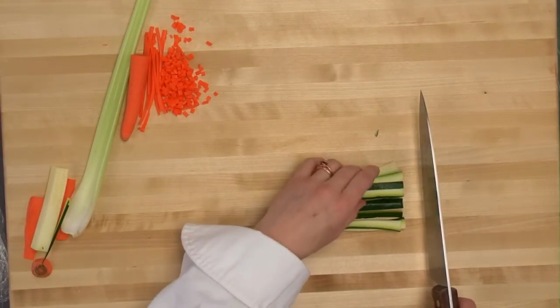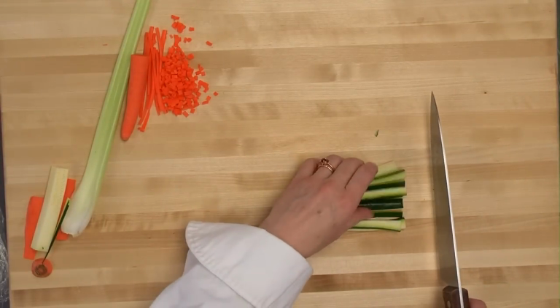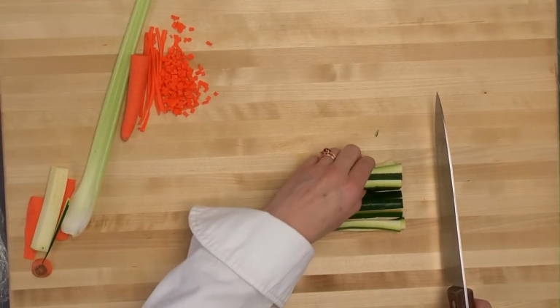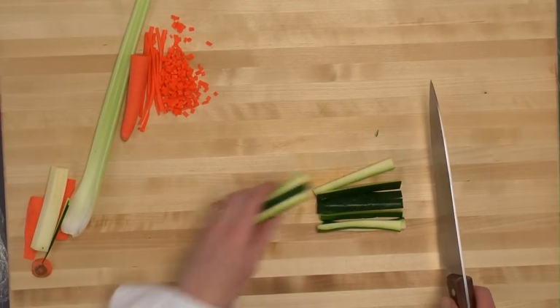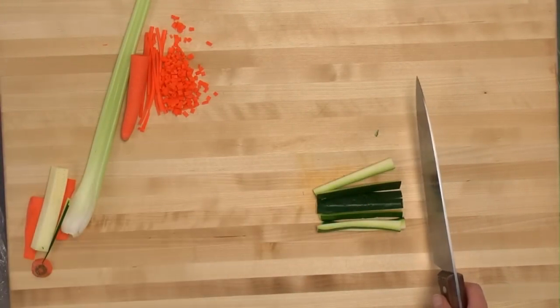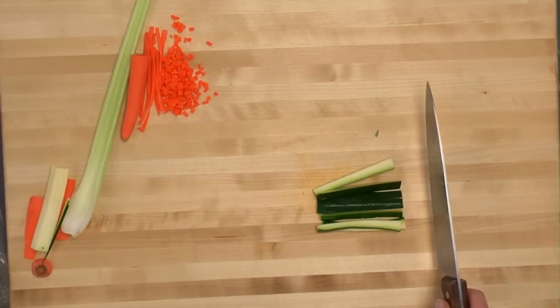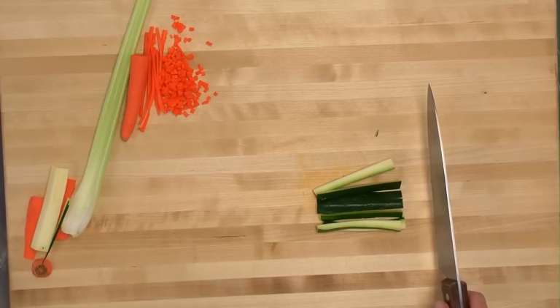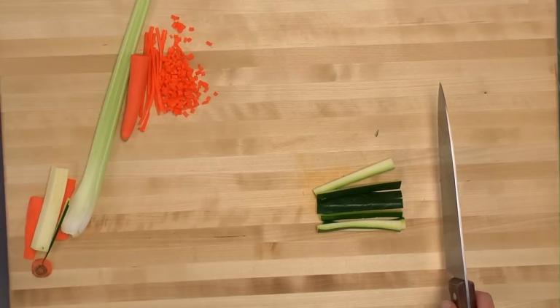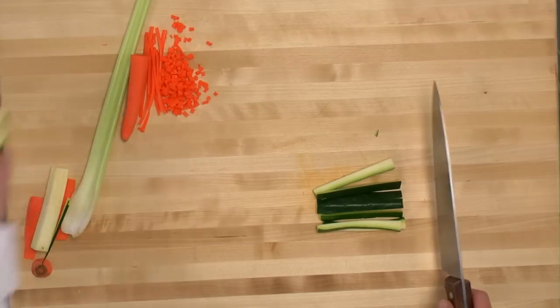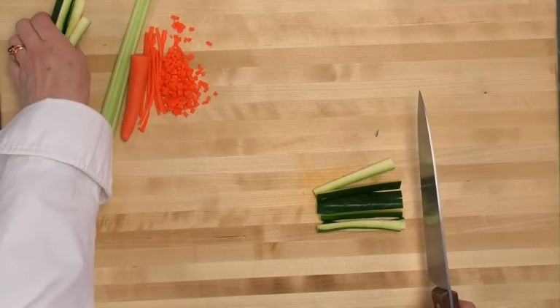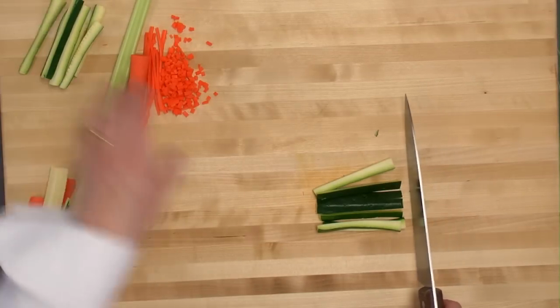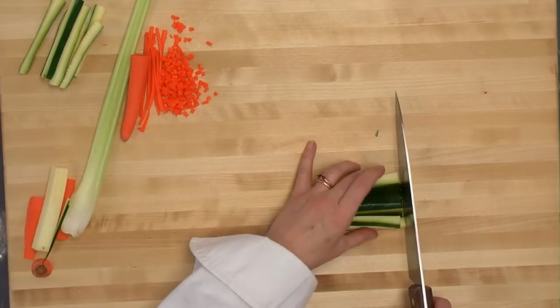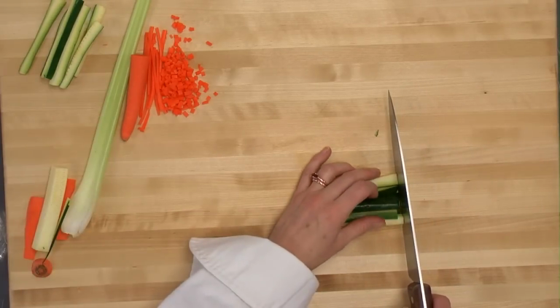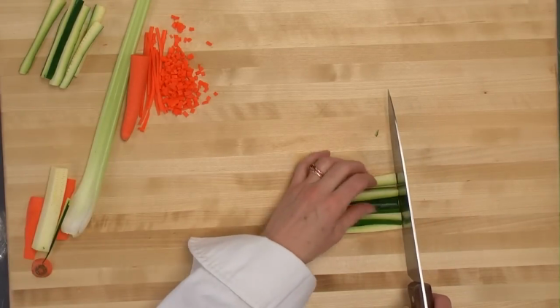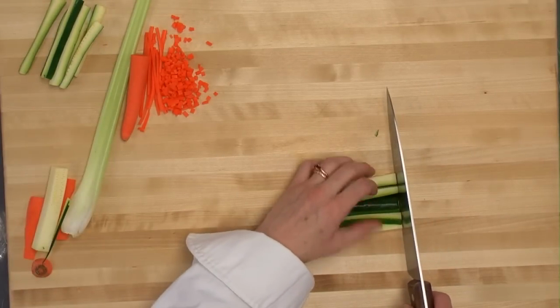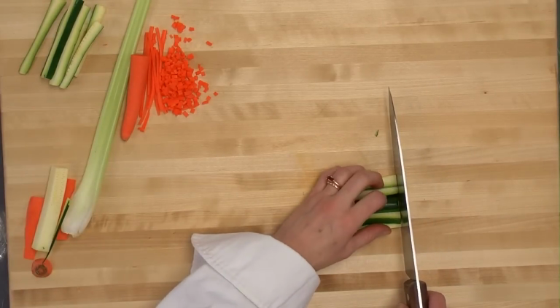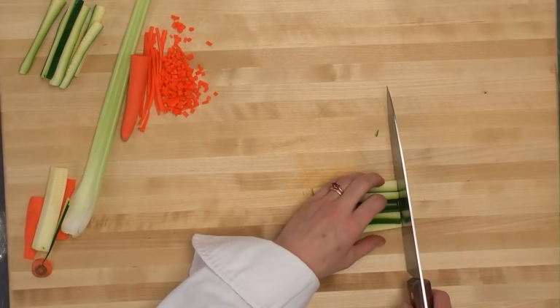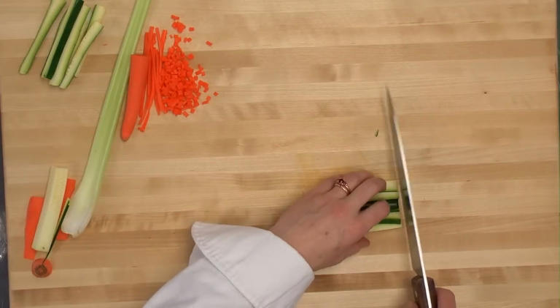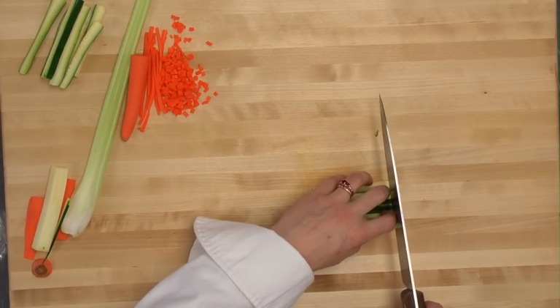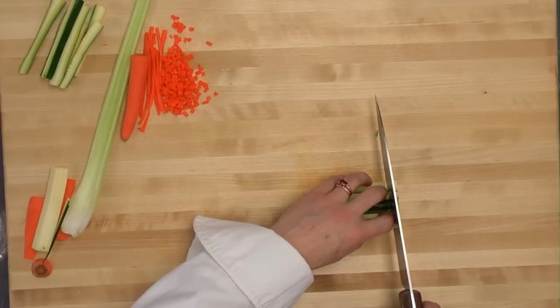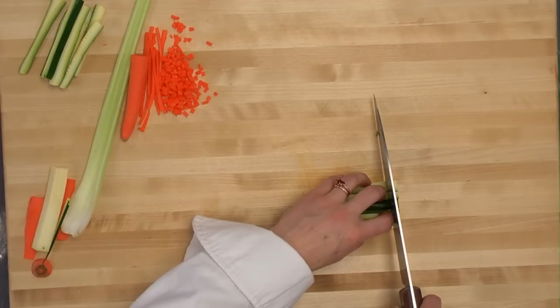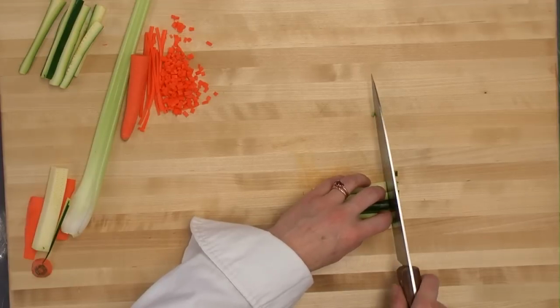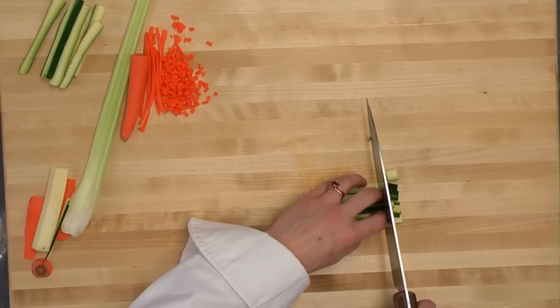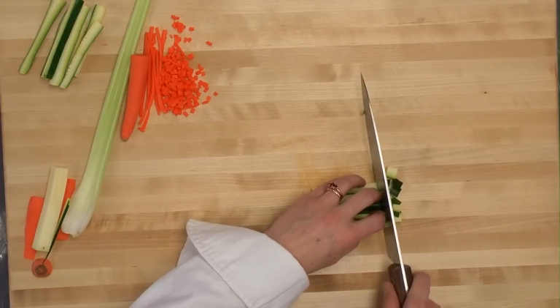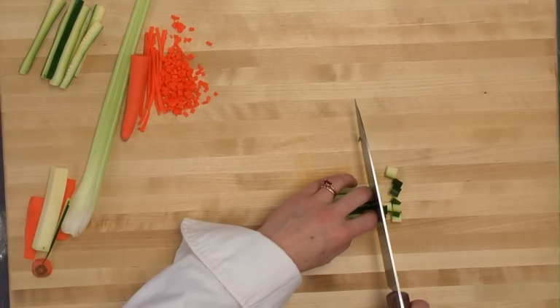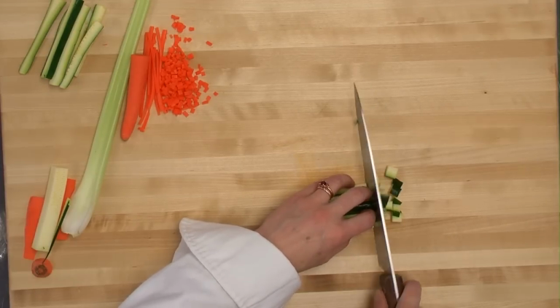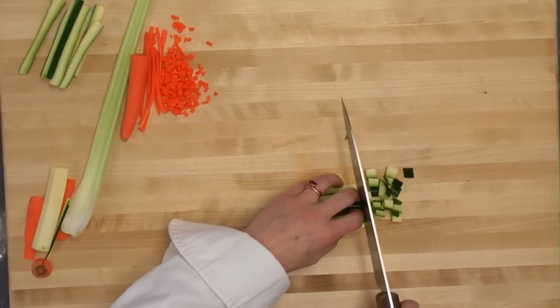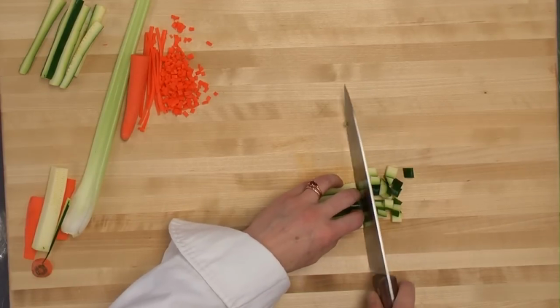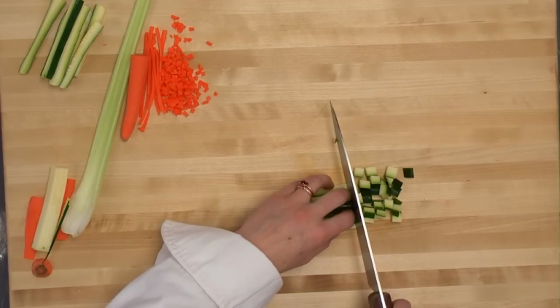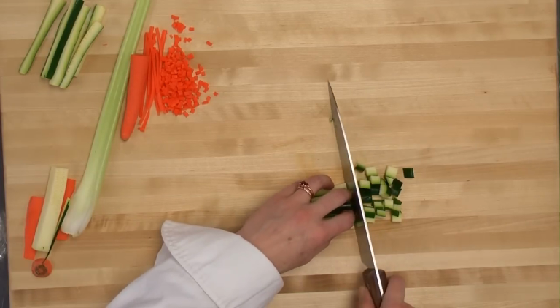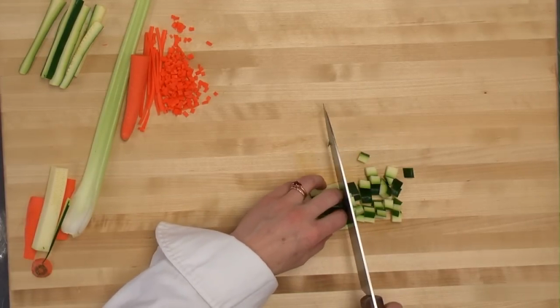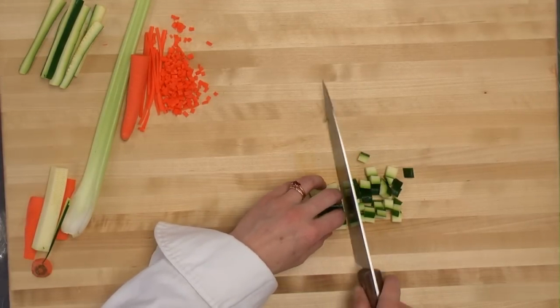From this point, just like we did with the carrots for the brunoise, to make small dice into quarter-inch cubes.